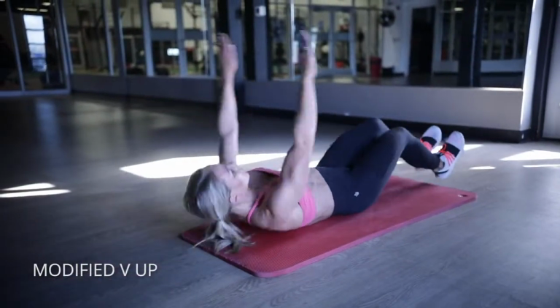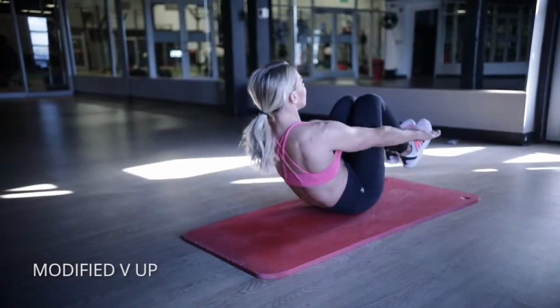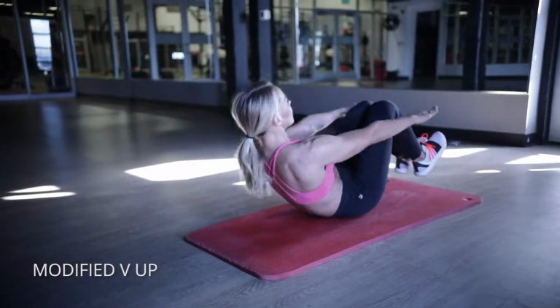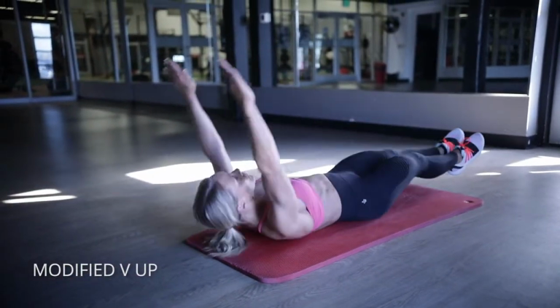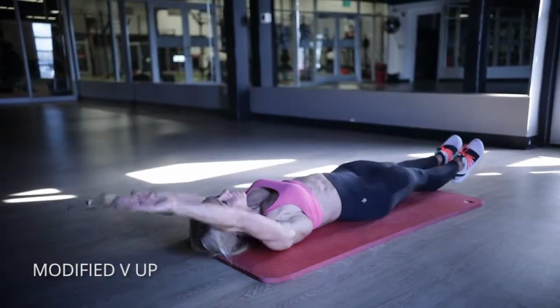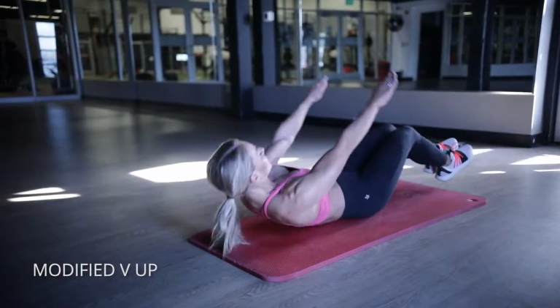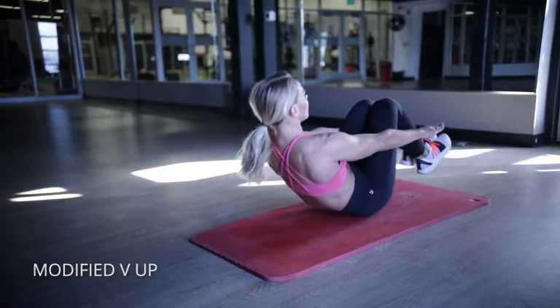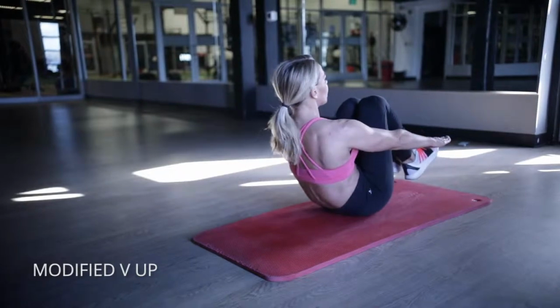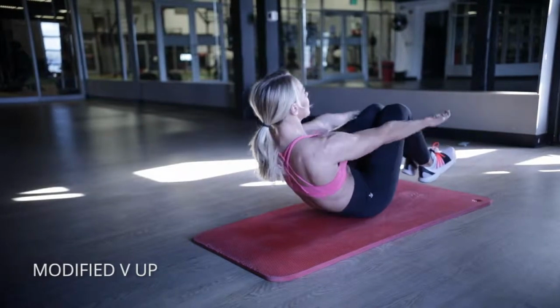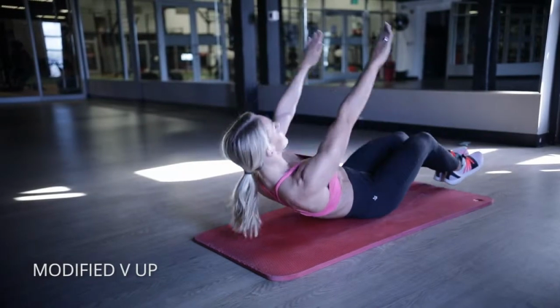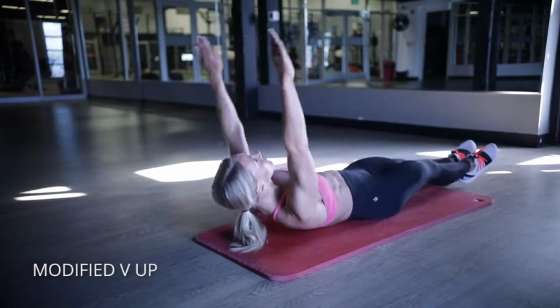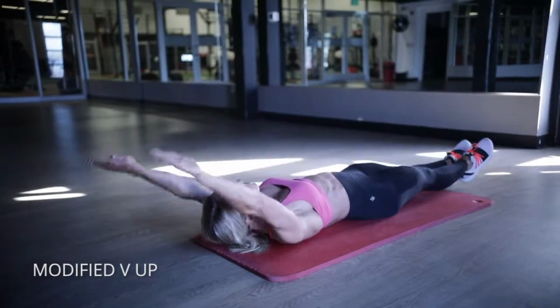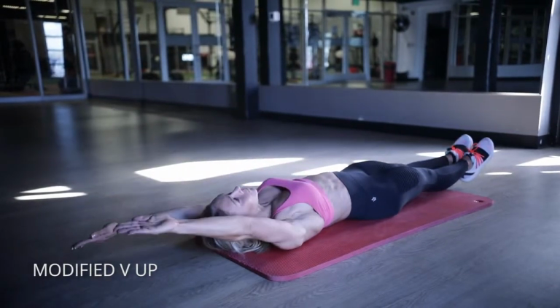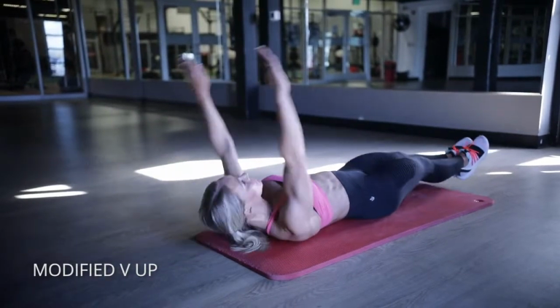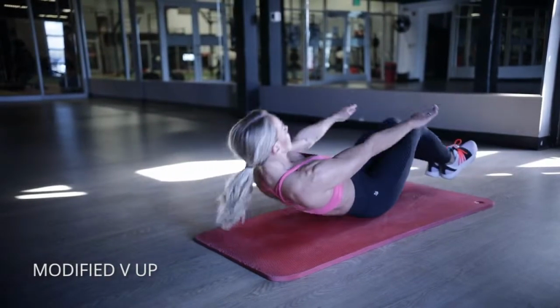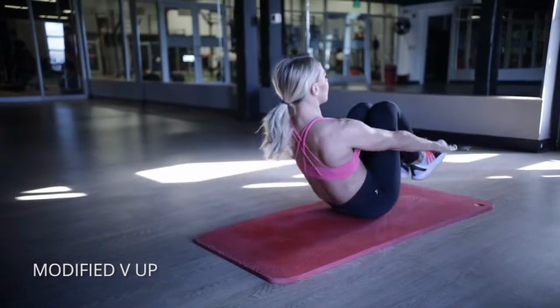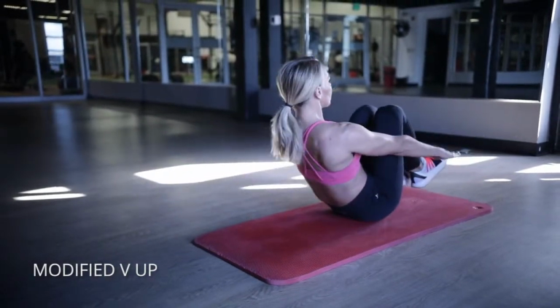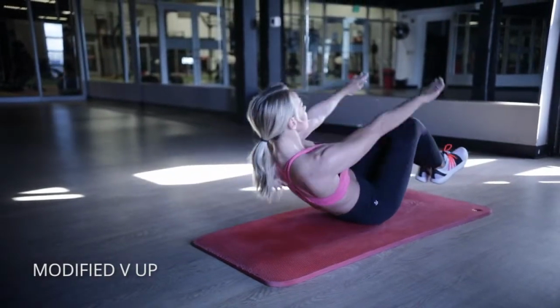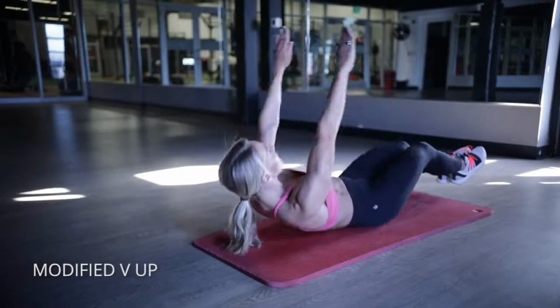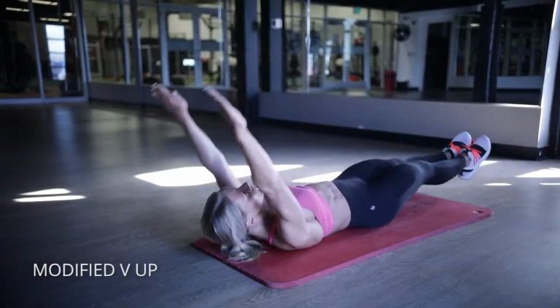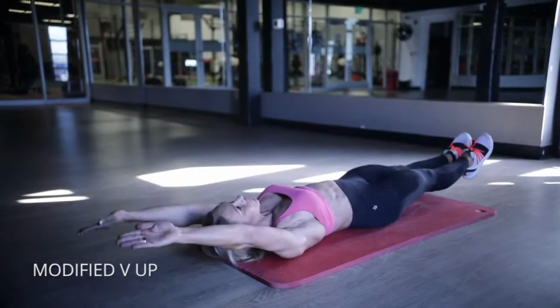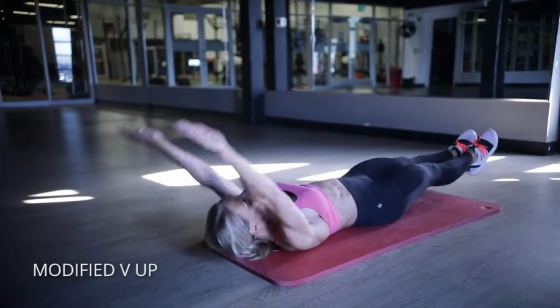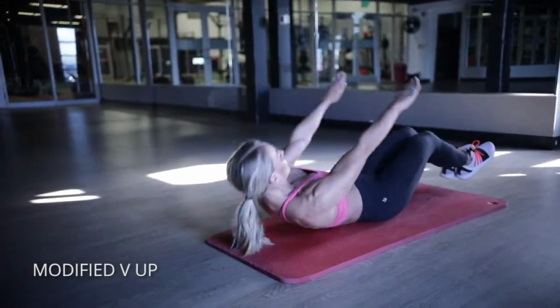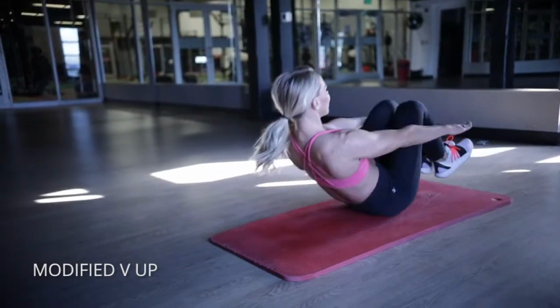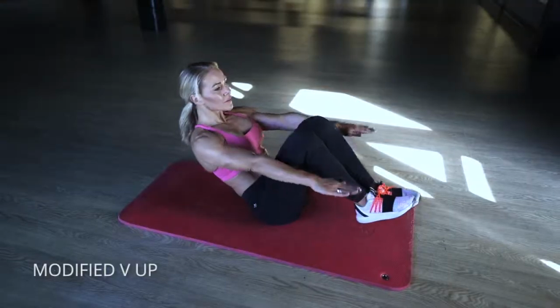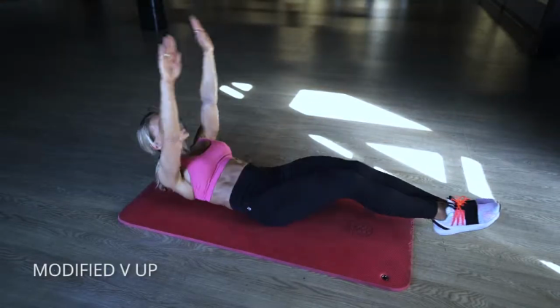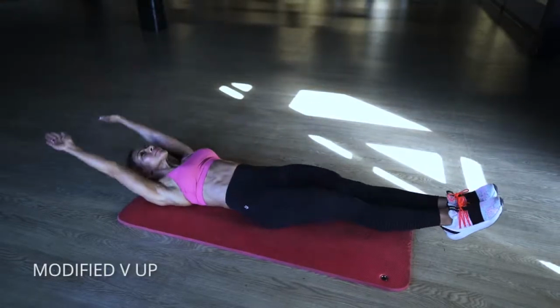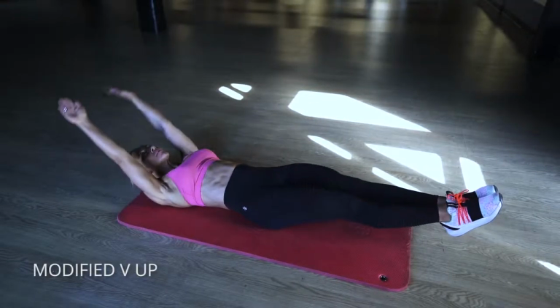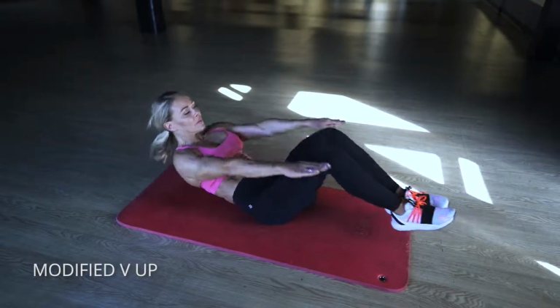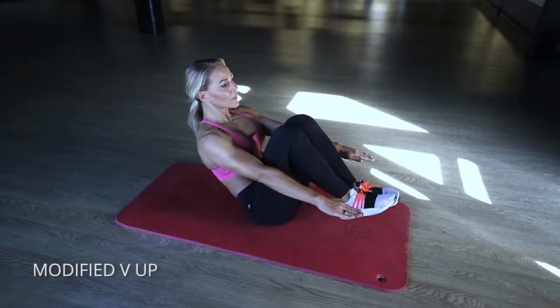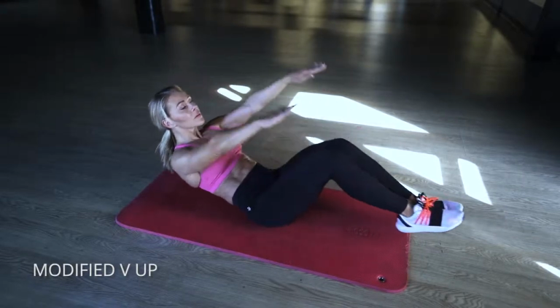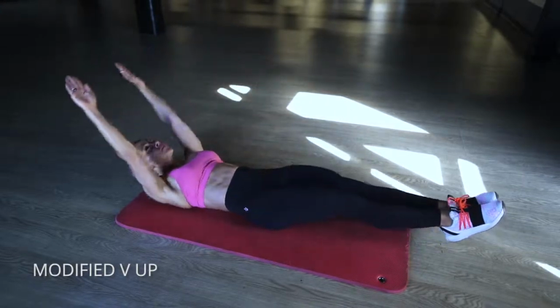This is a modified V-up. I really like these. If you aren't quite ready to do a full V-up, go ahead and extend your arms behind you, pull your belly button into your spine, and then bring your knees as close to your chest as possible to make that V right at the top.